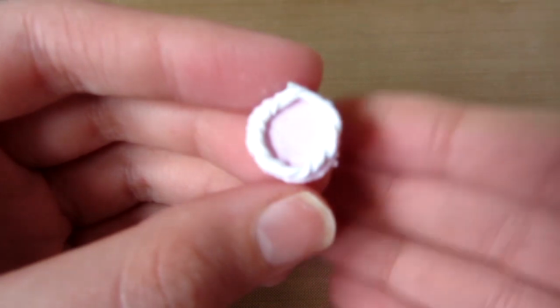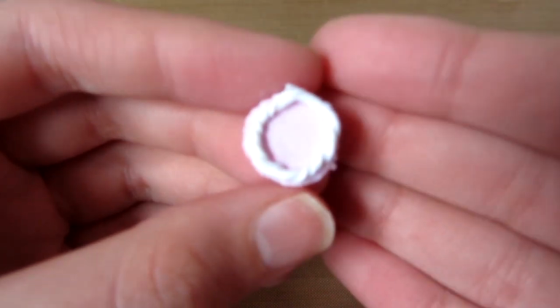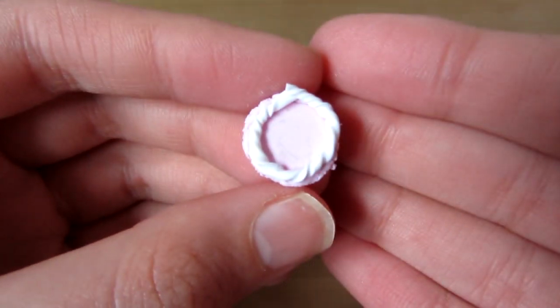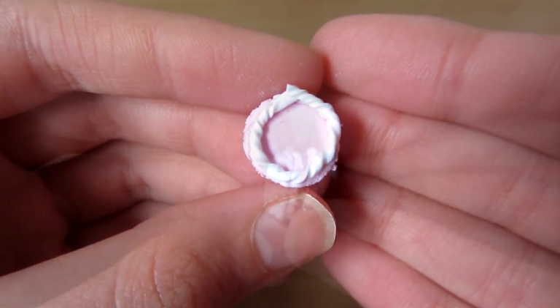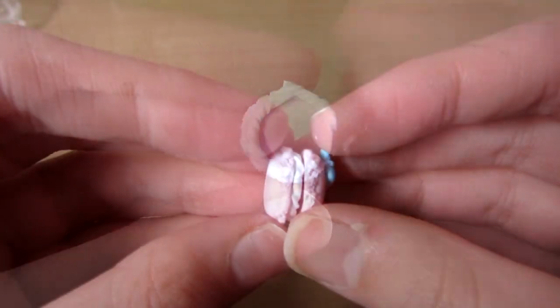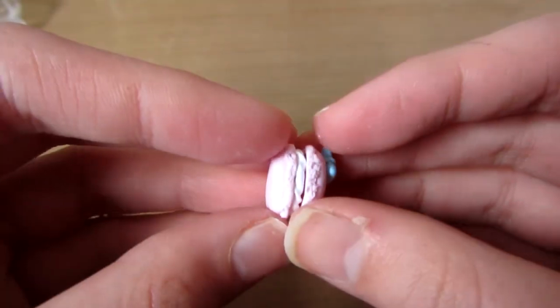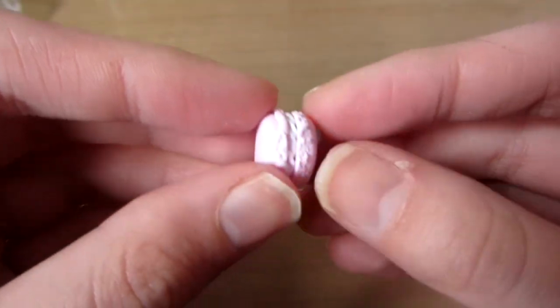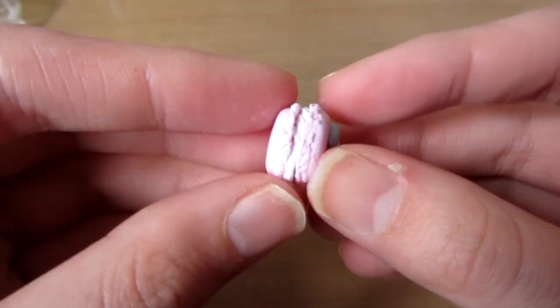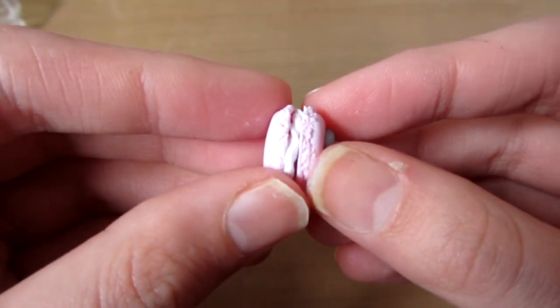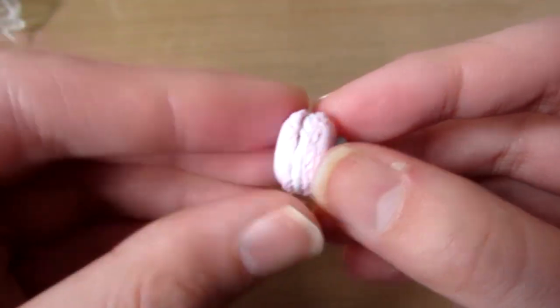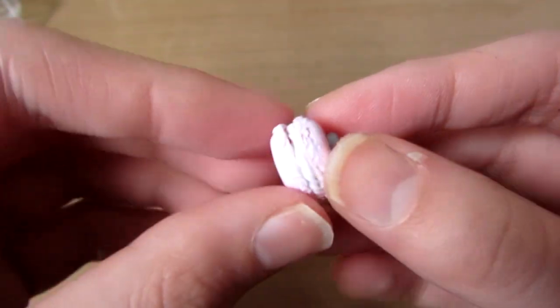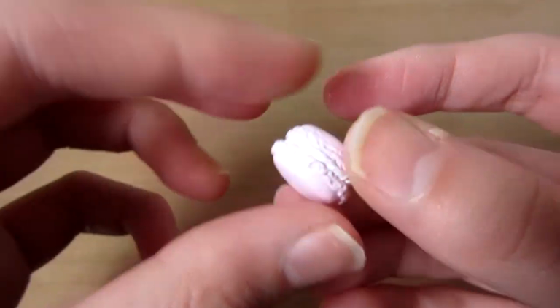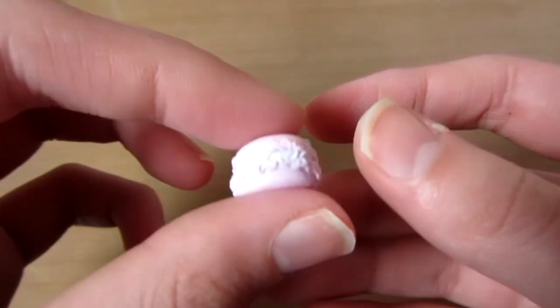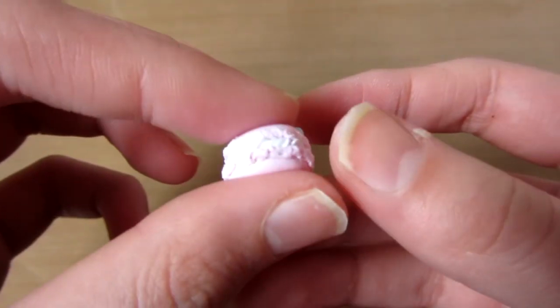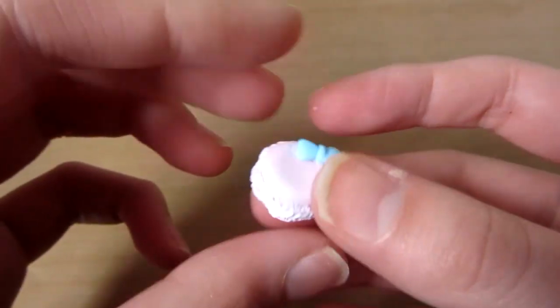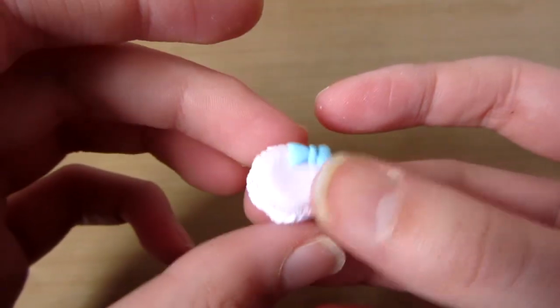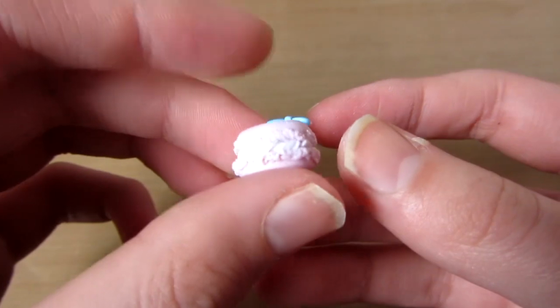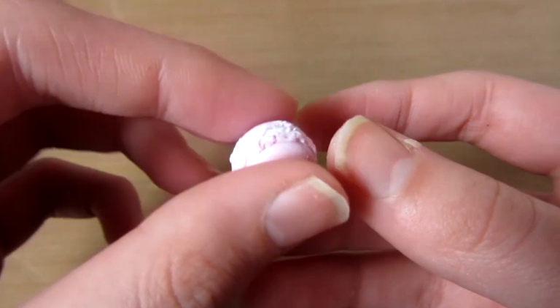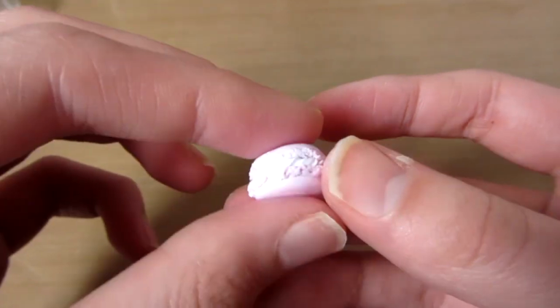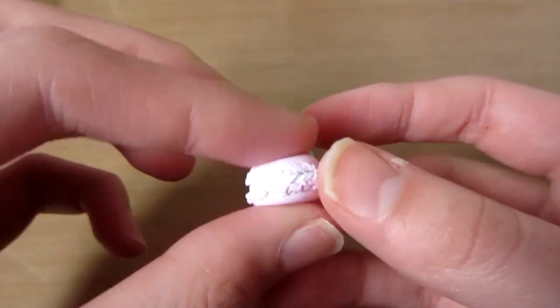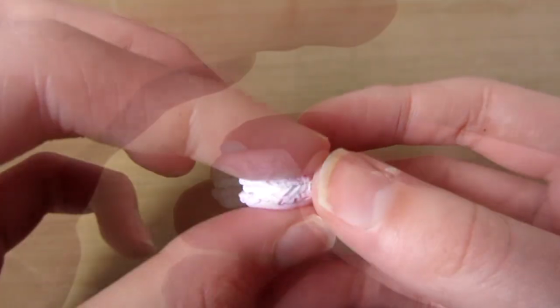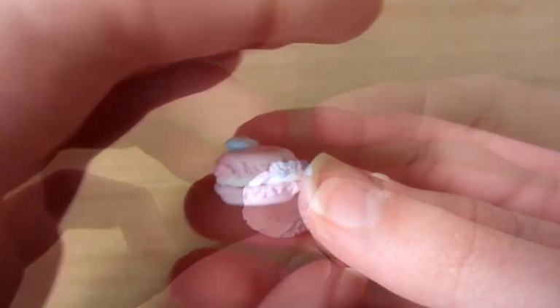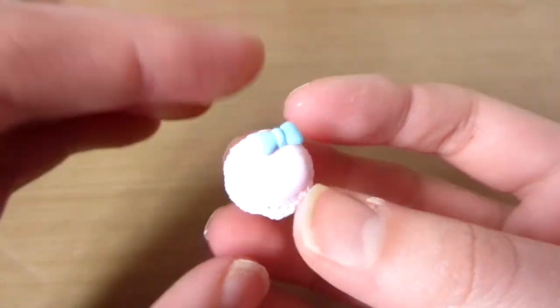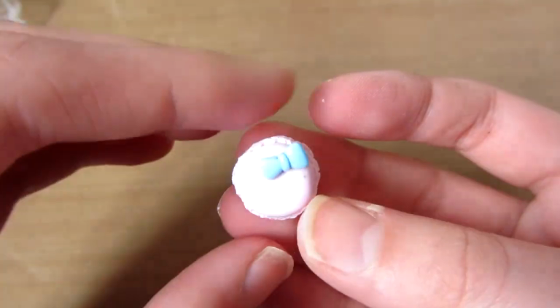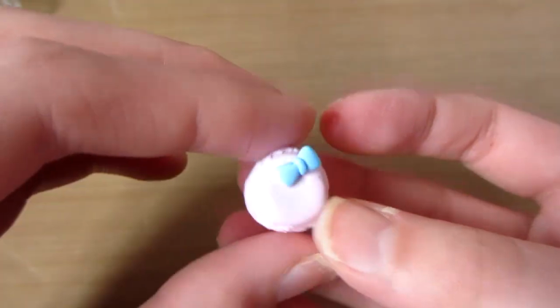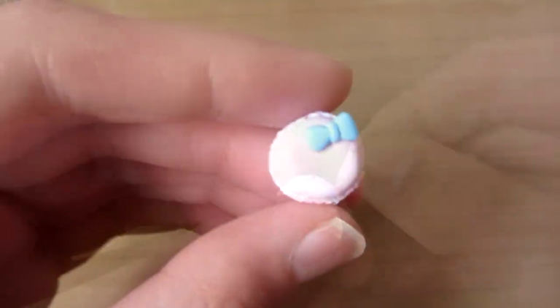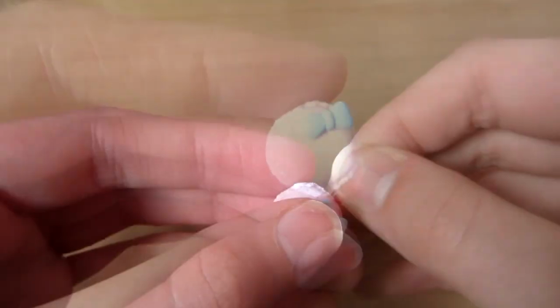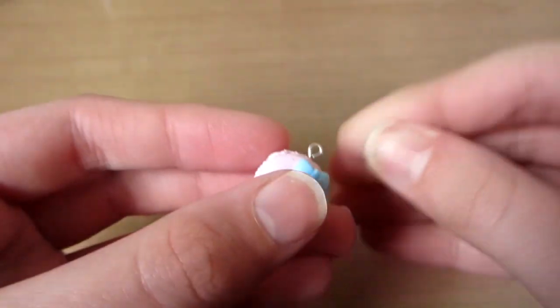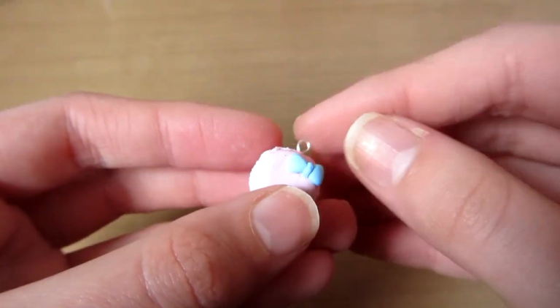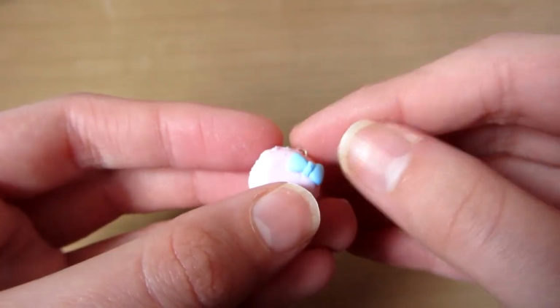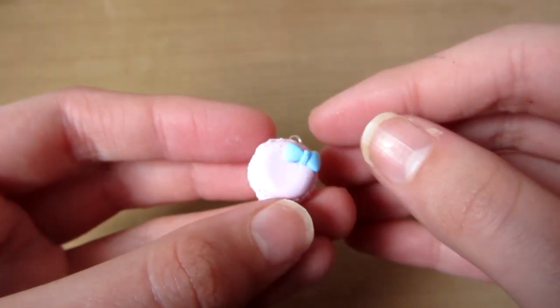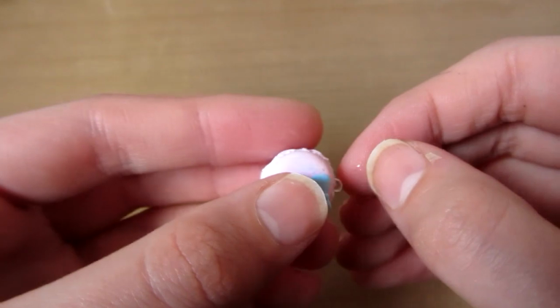Then you just want to put the two shells together, then you can put in an eye pin, and now you're ready to bake both your charms.